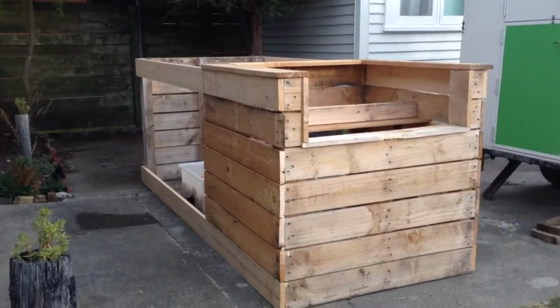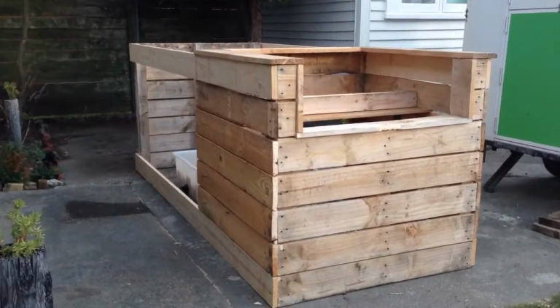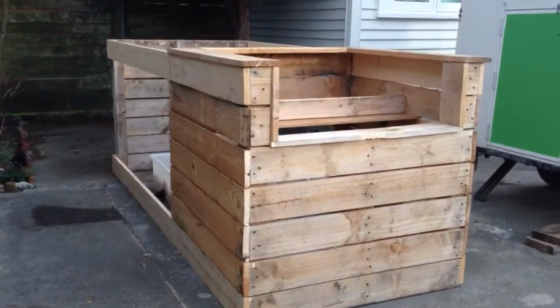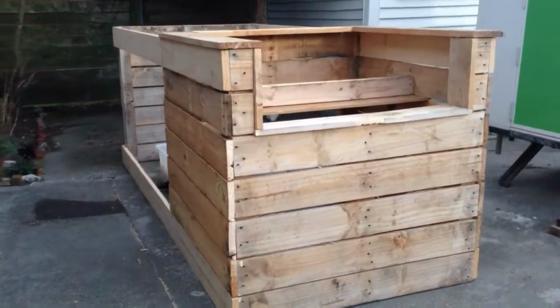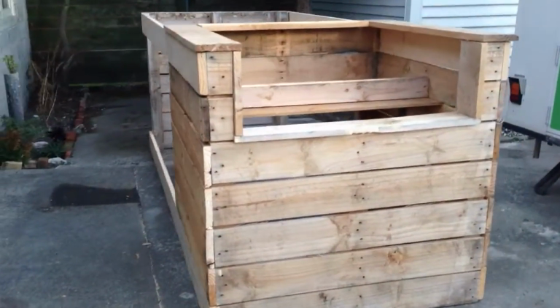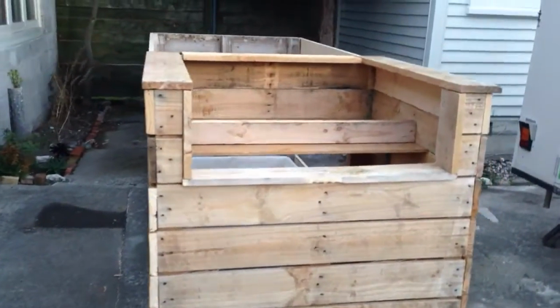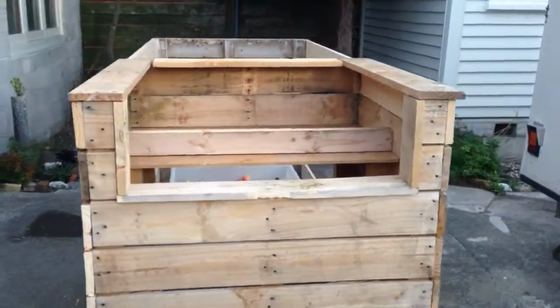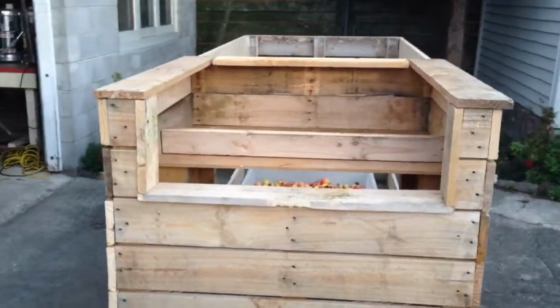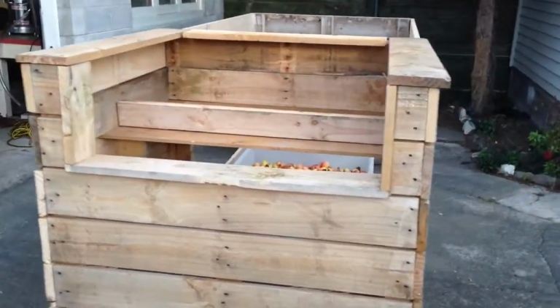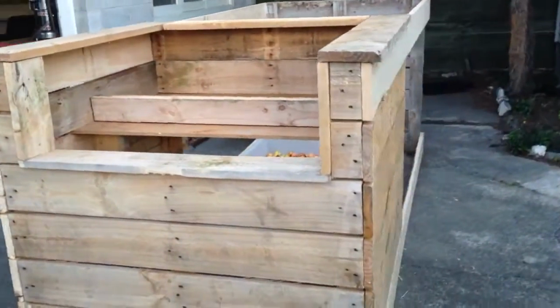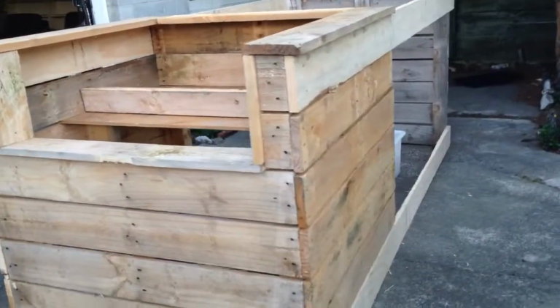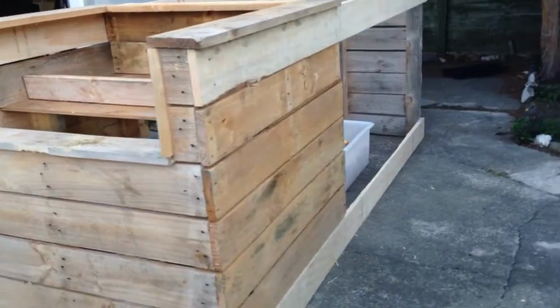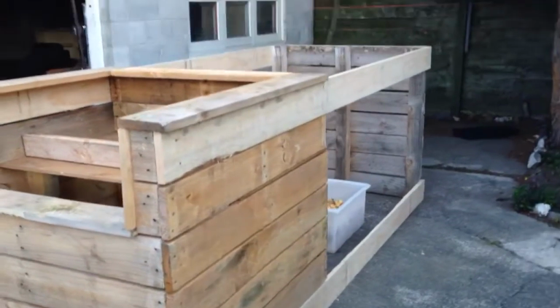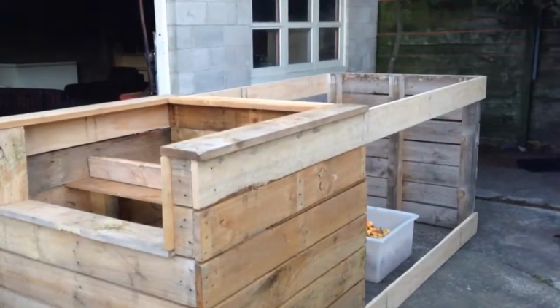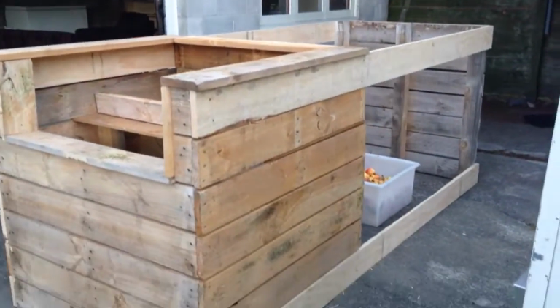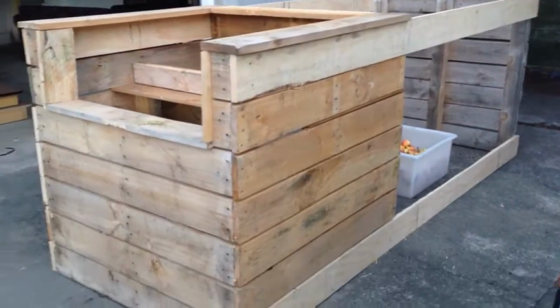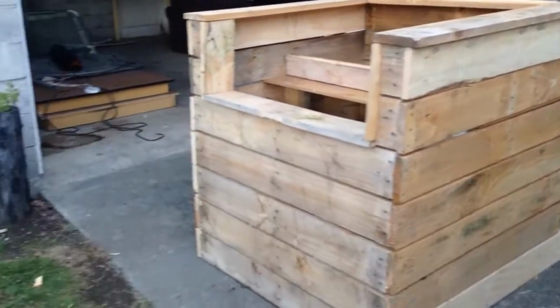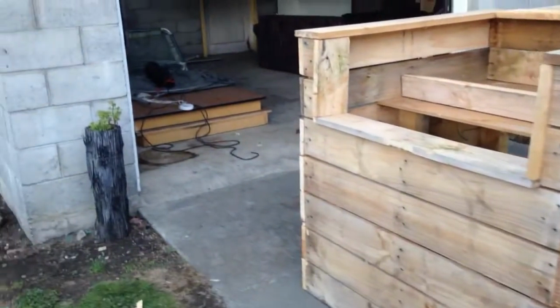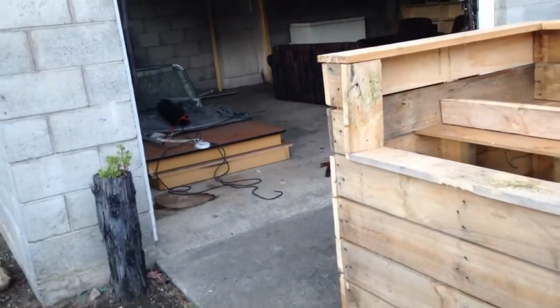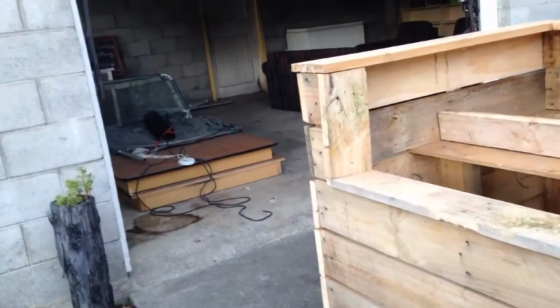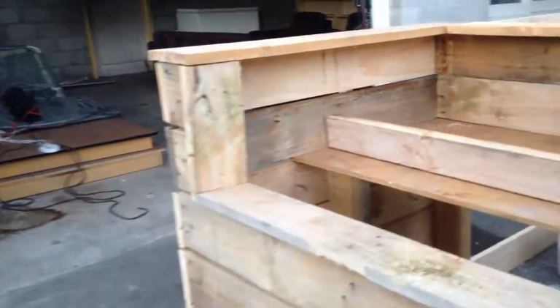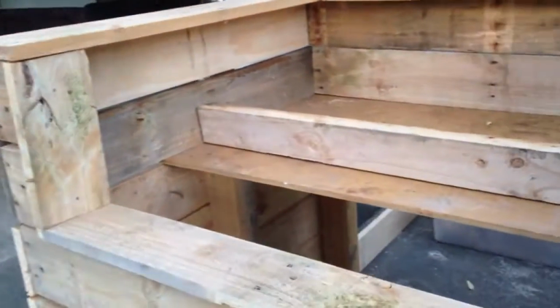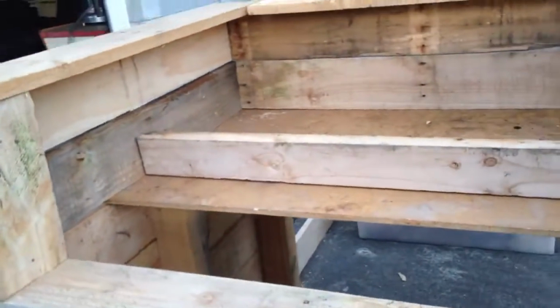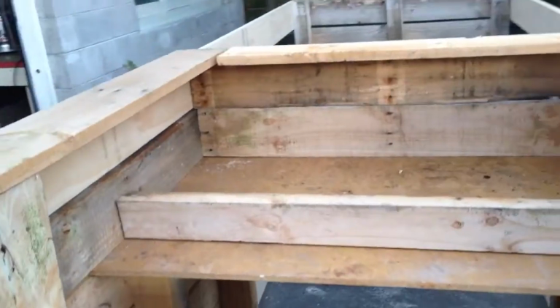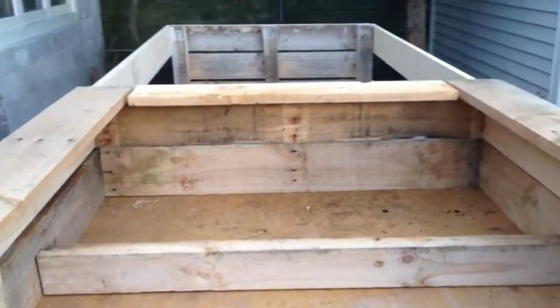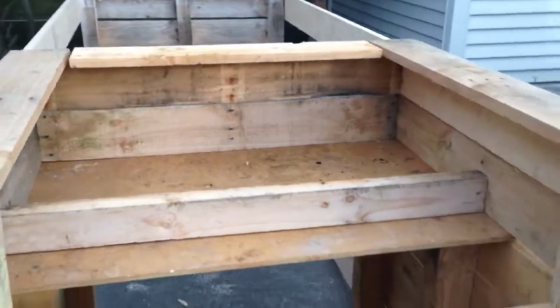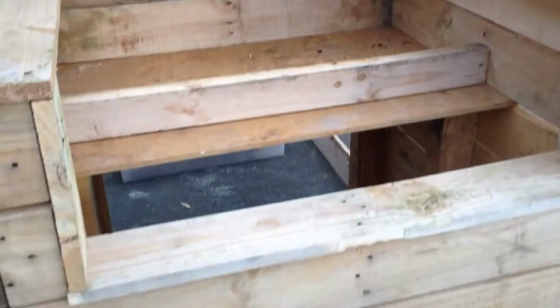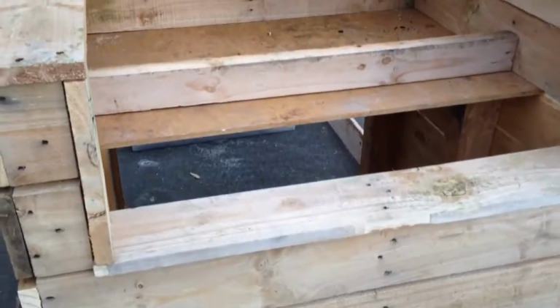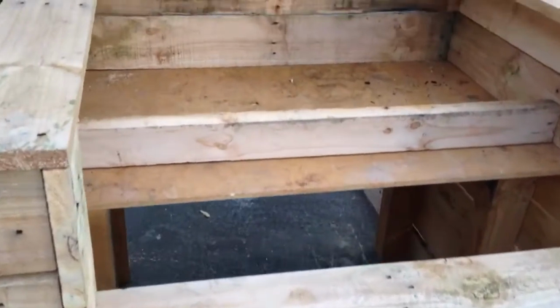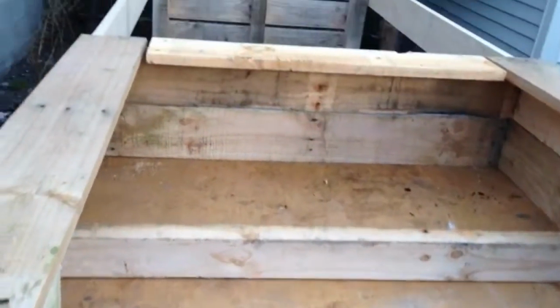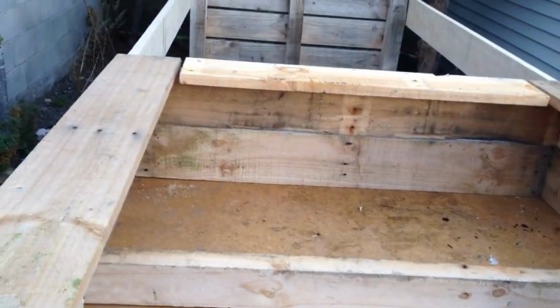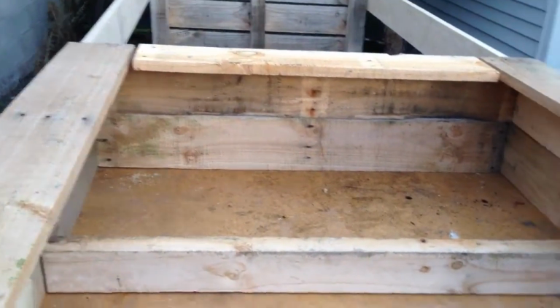This is a chicken coop I built today out of pallets. It cost me all up $26 — I had to buy some nails and stuff. There's still a little bit to do; I'll put some tin on the roof there.